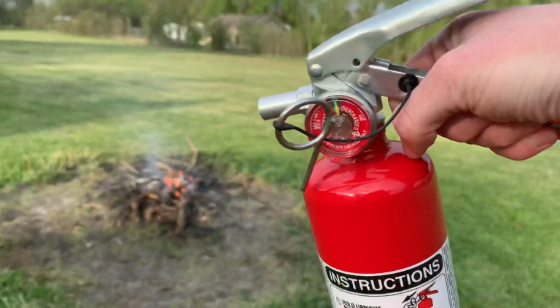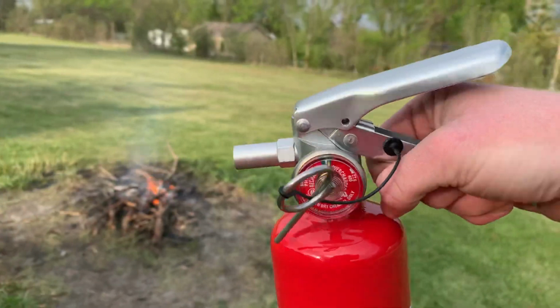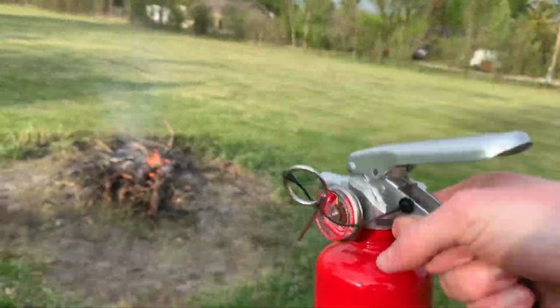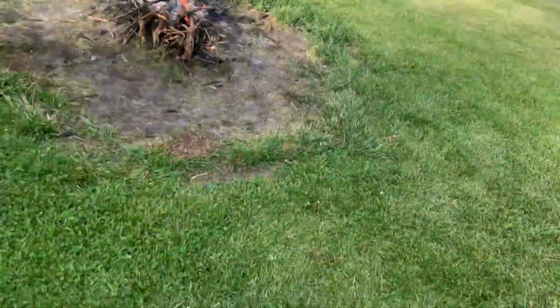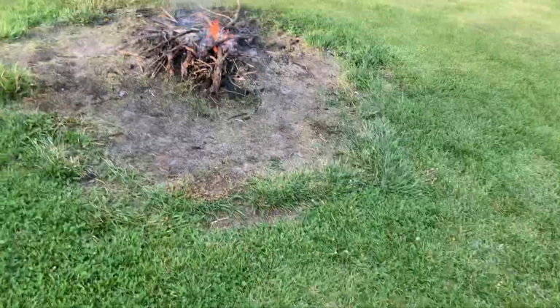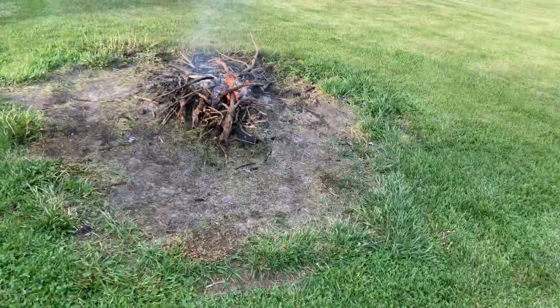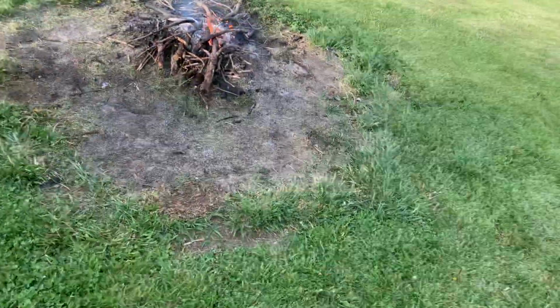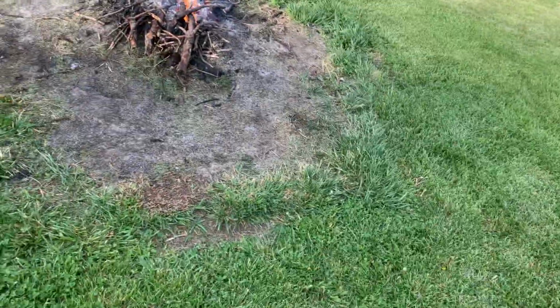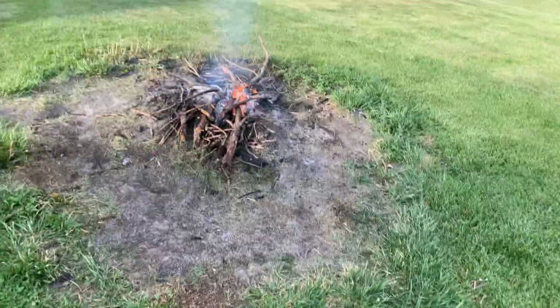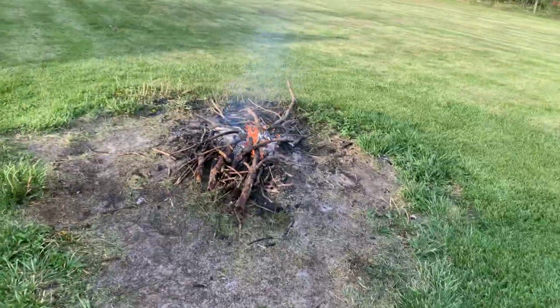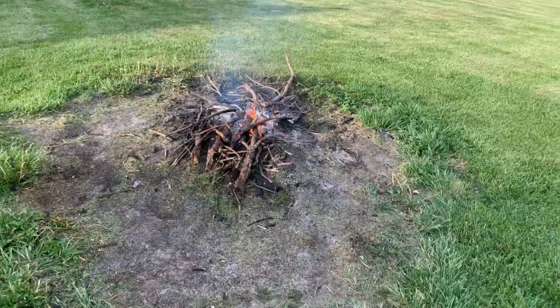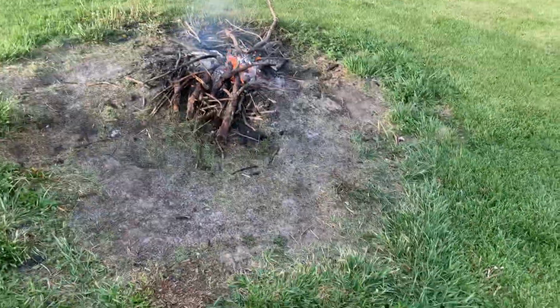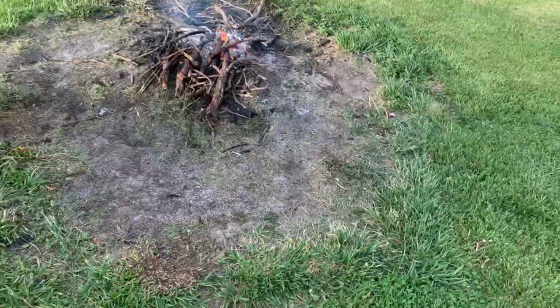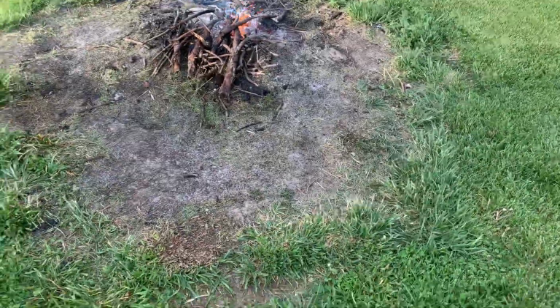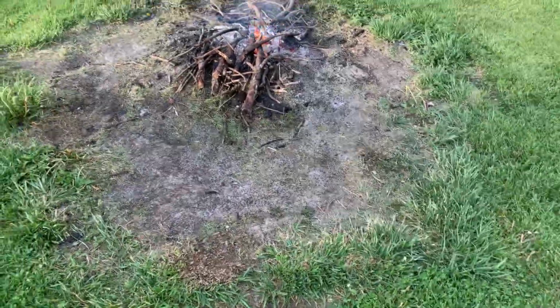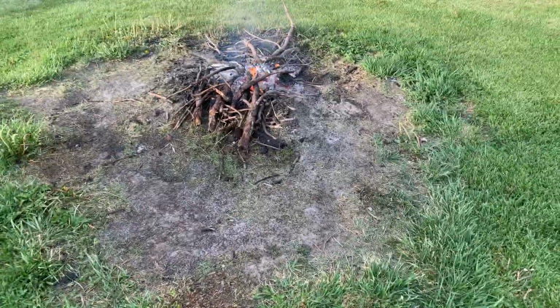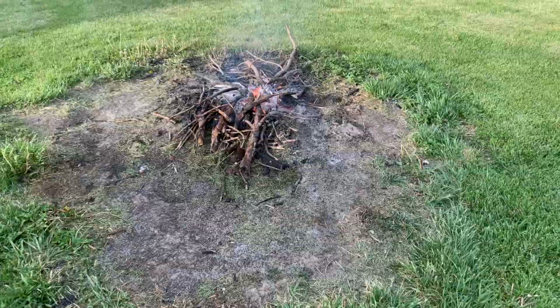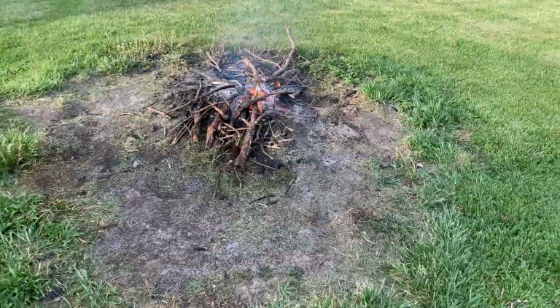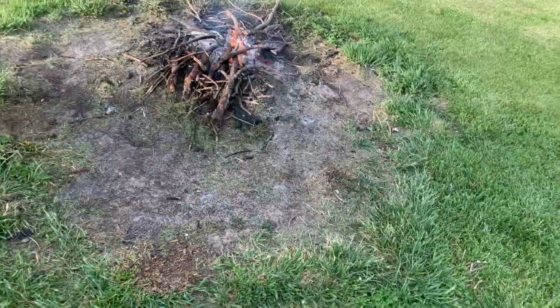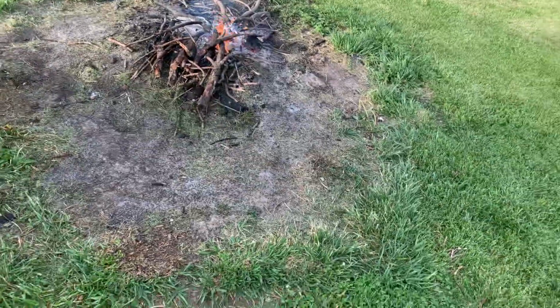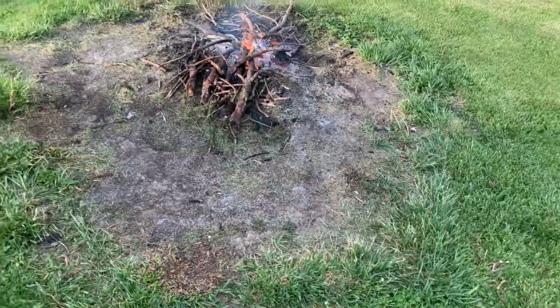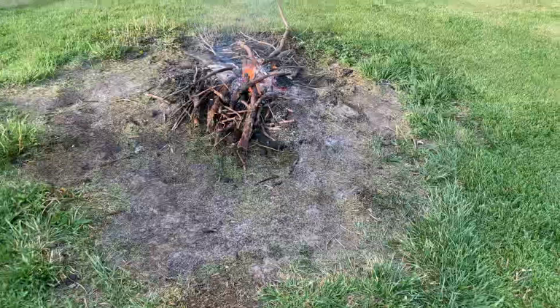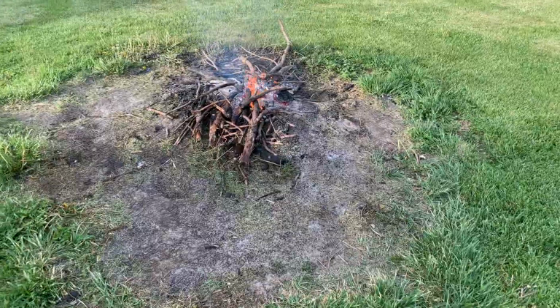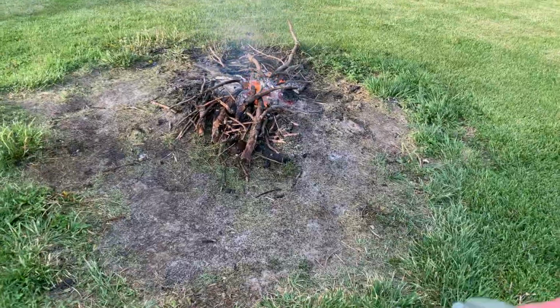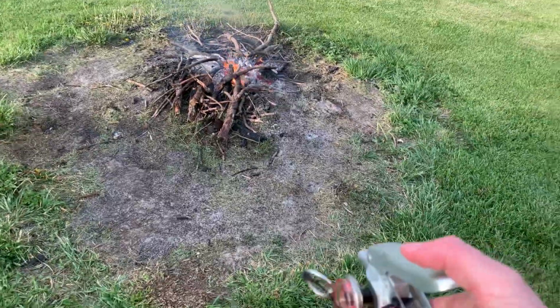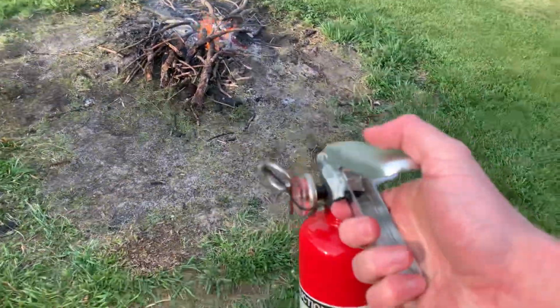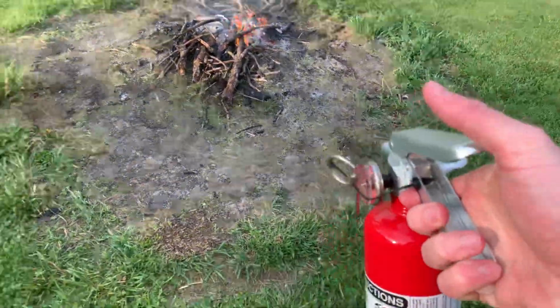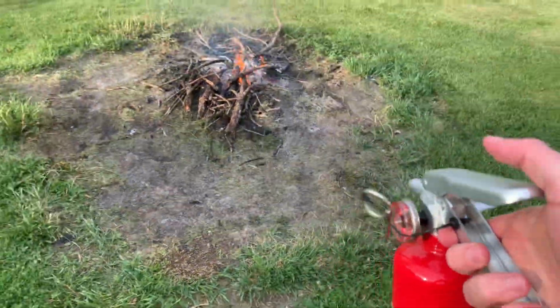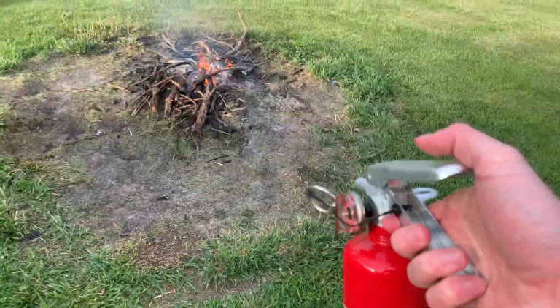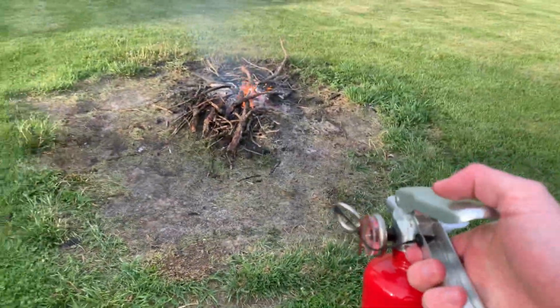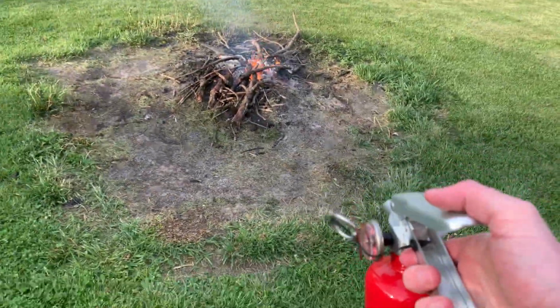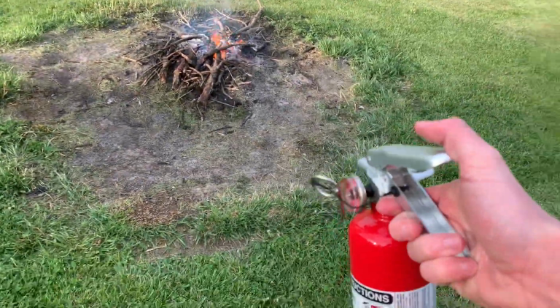Got a little bit of fire here that refuses to go out no matter how much water I put on it, so I might be able to knock it out with this.